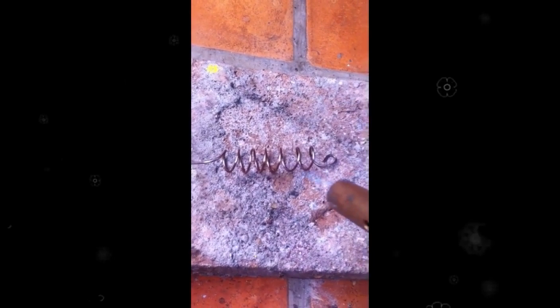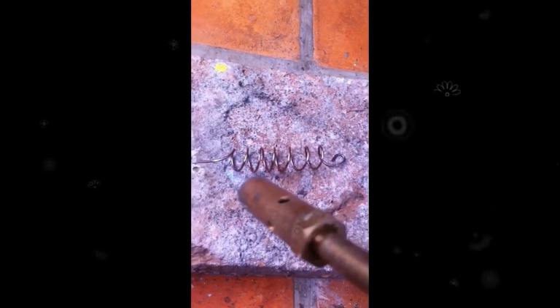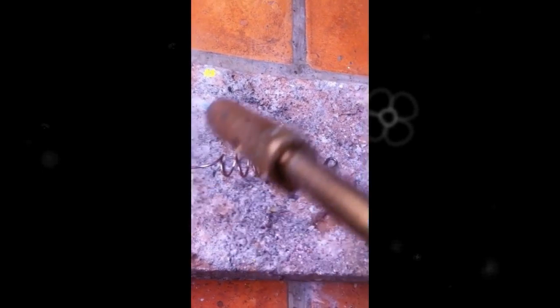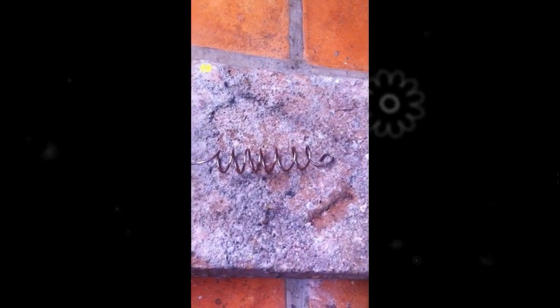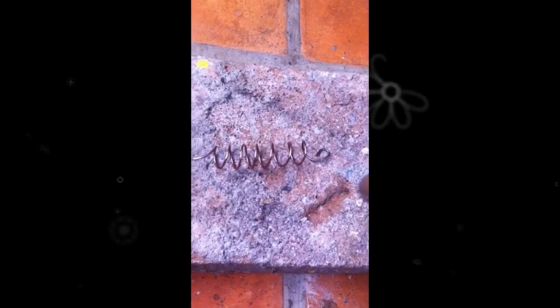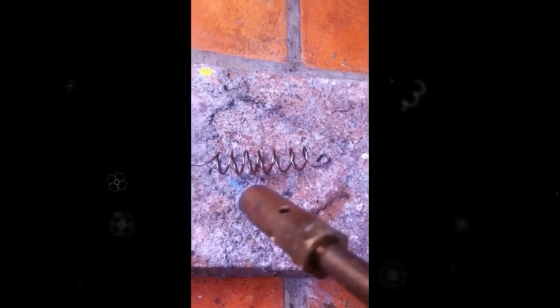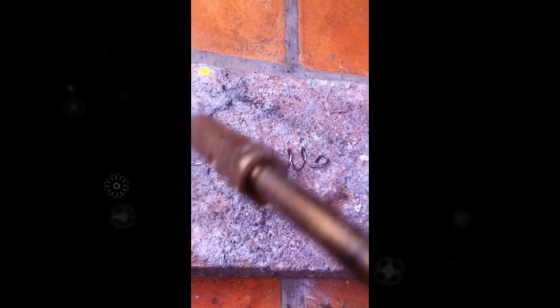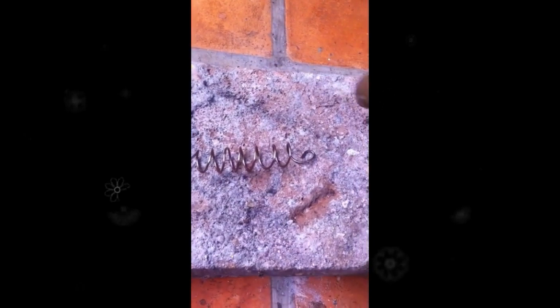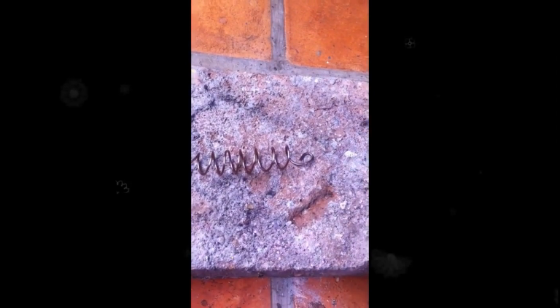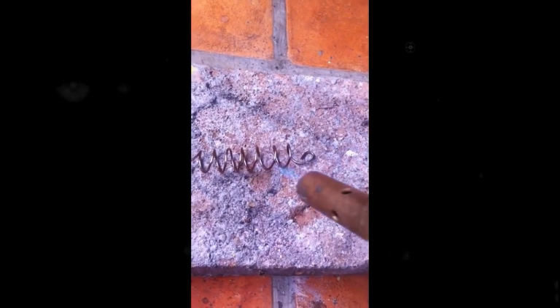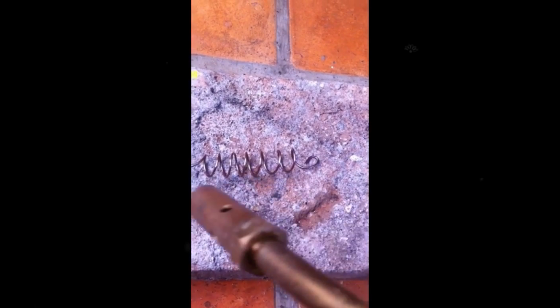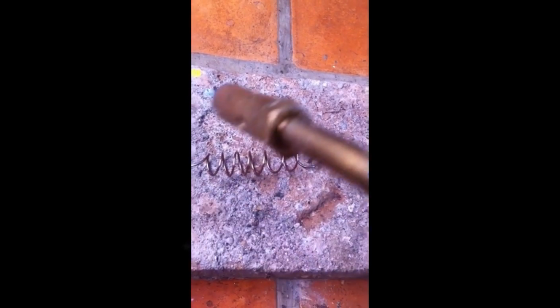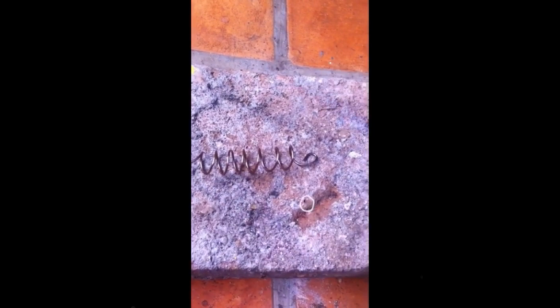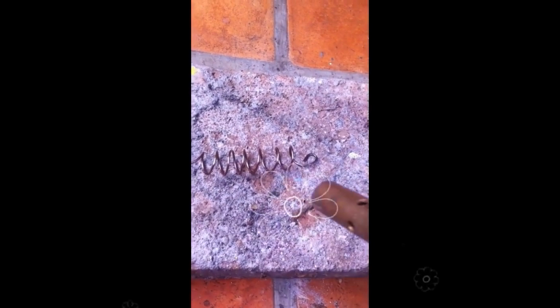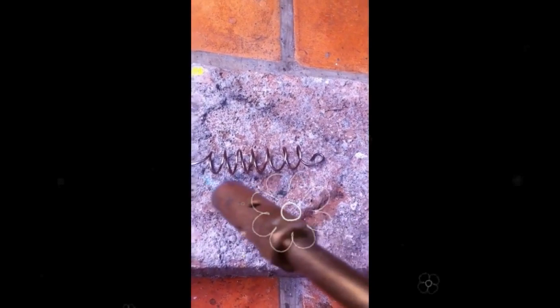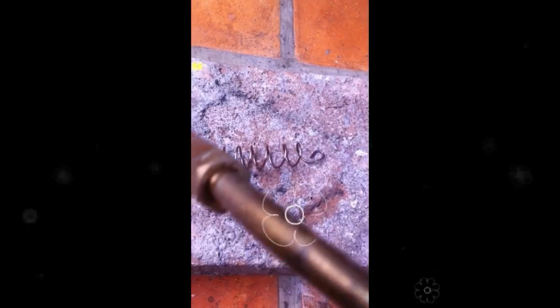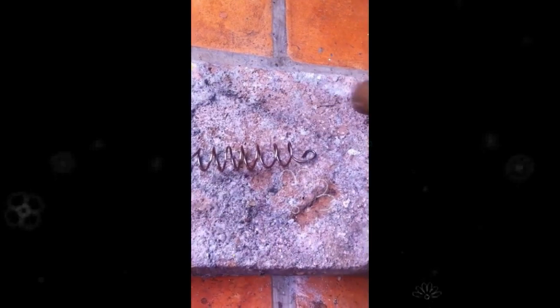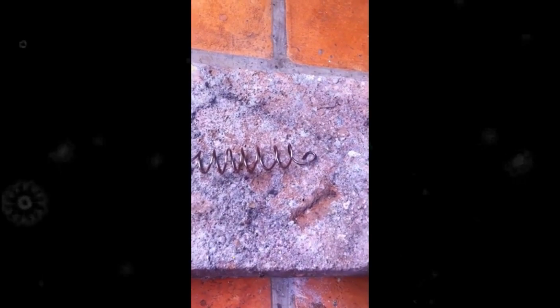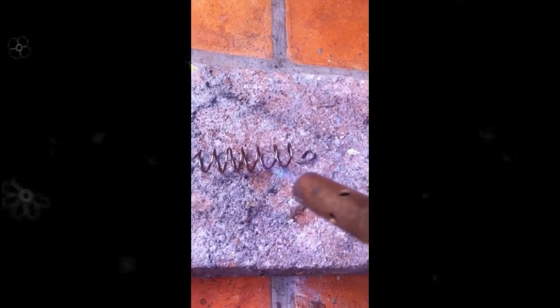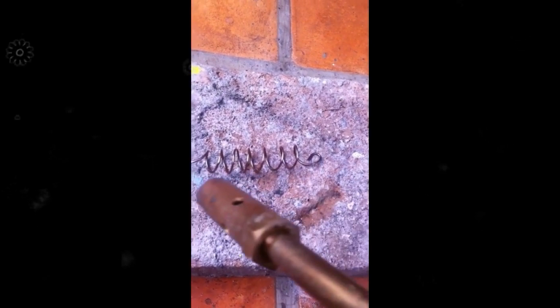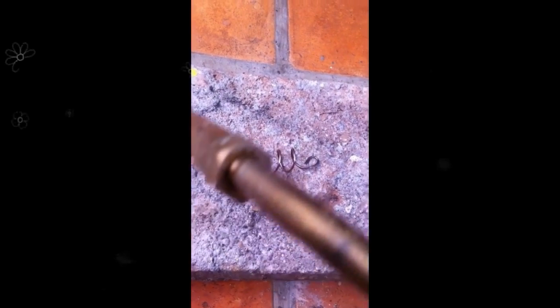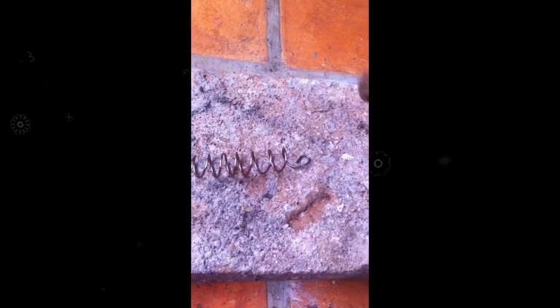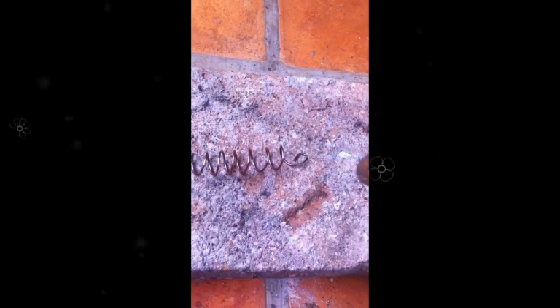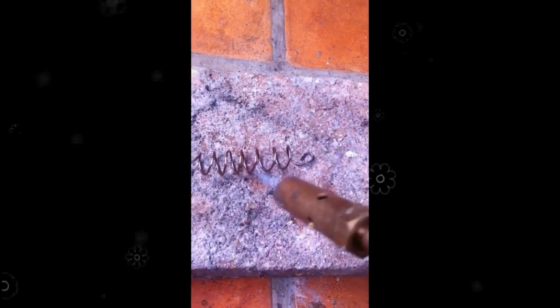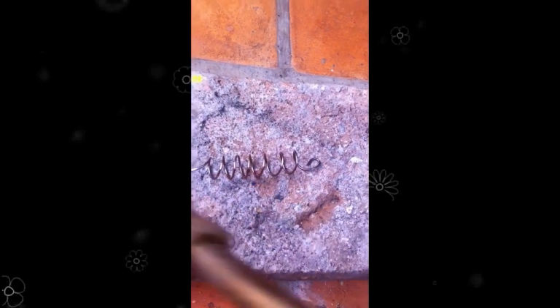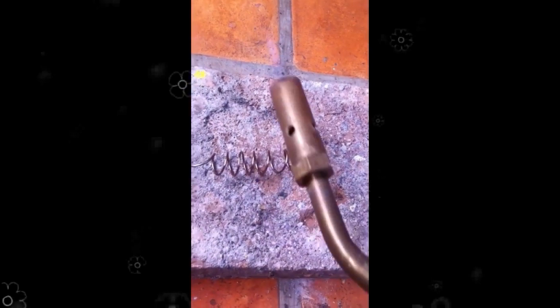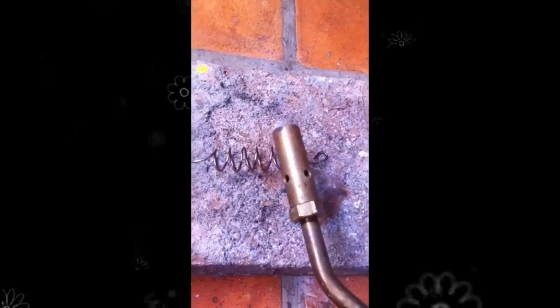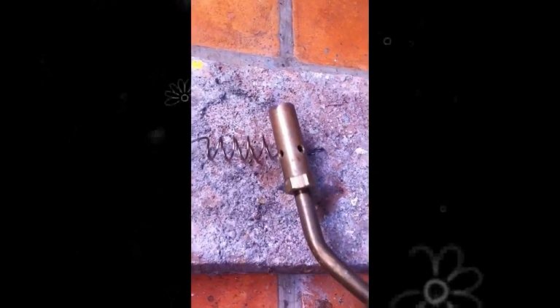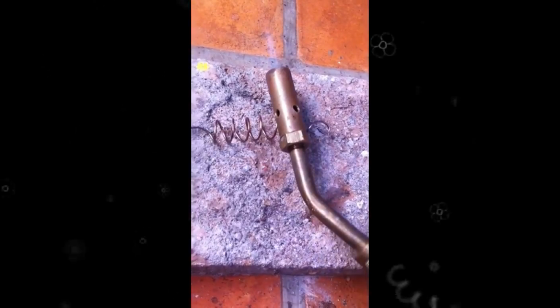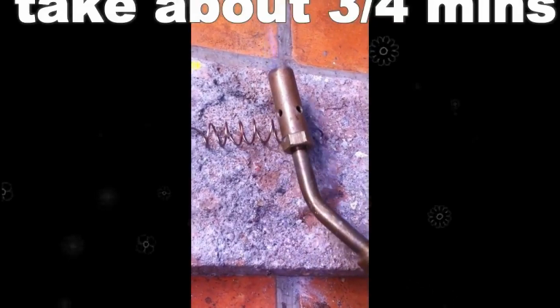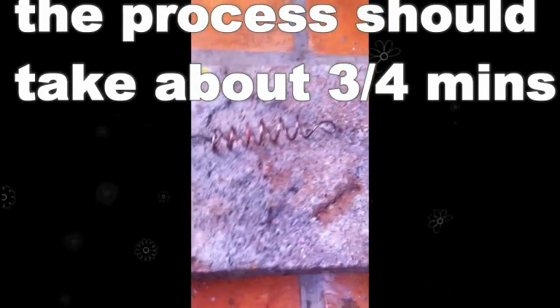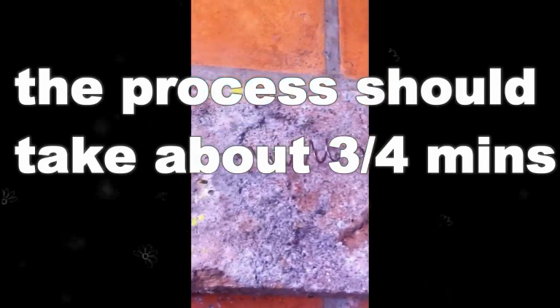I'm not letting the flame stay there long enough for it to change color and start to go all rainbow-ish — even though that's very pretty and easy to watch. Let's just roll it over so we make sure we get both sides.